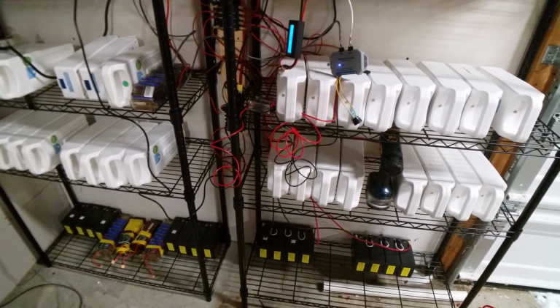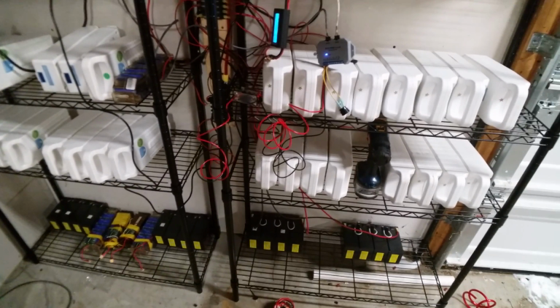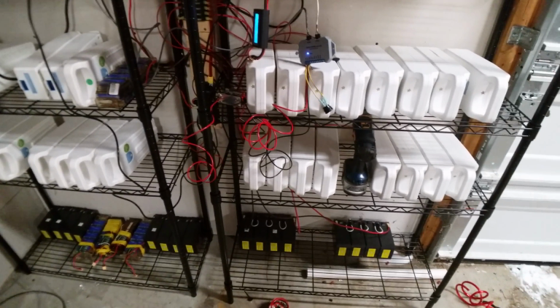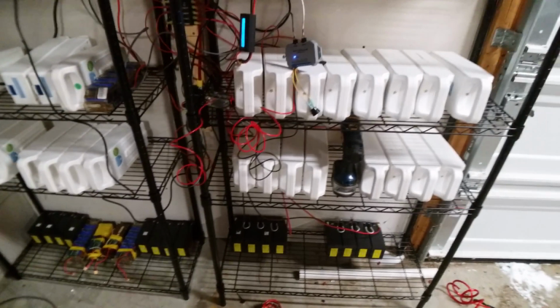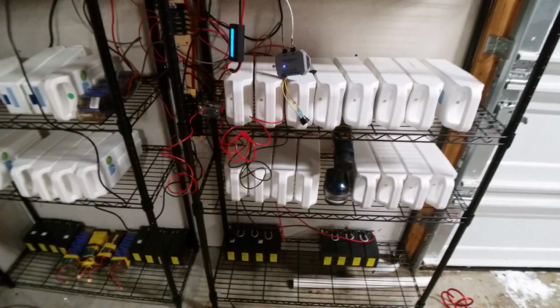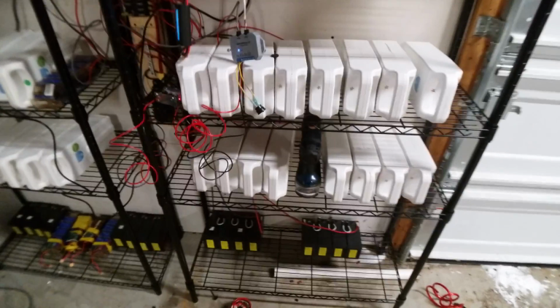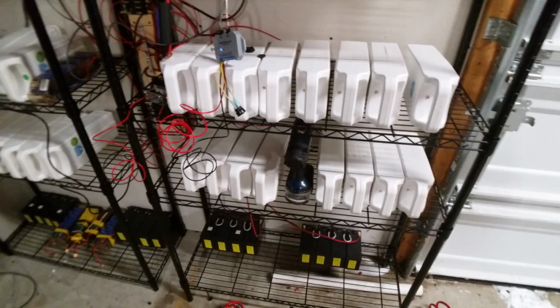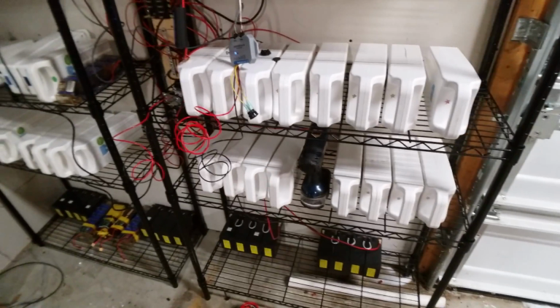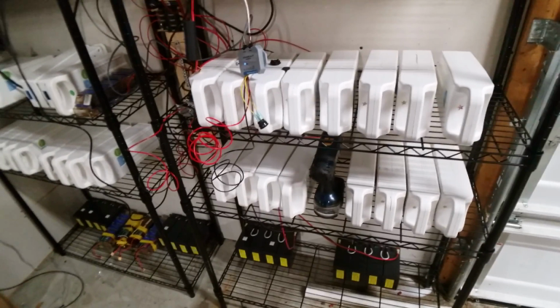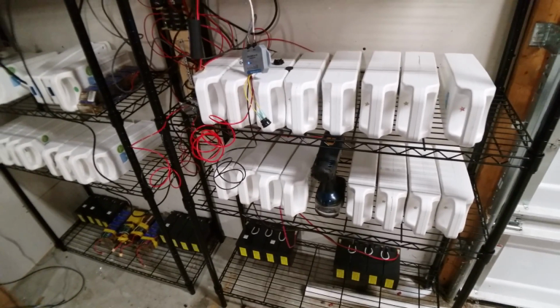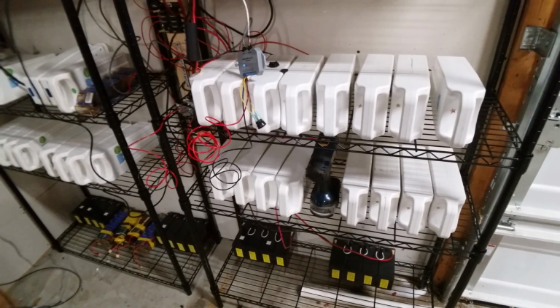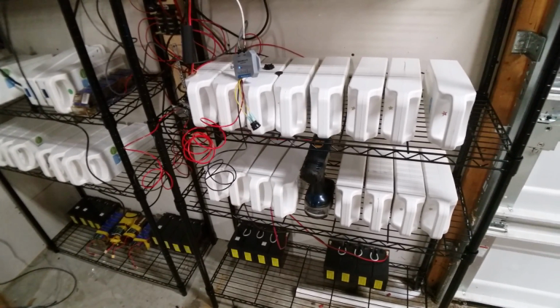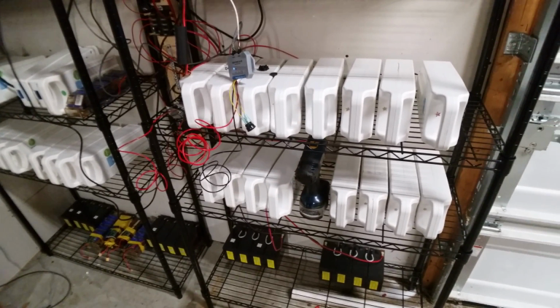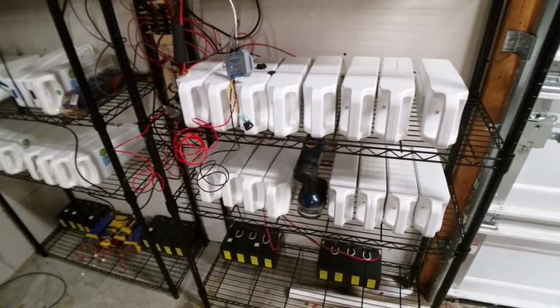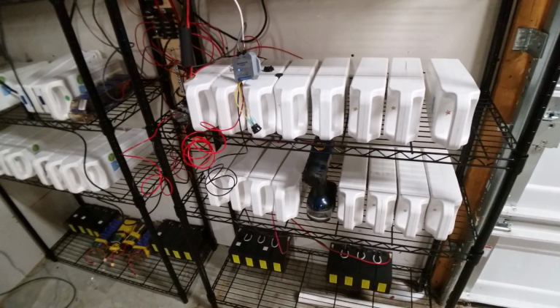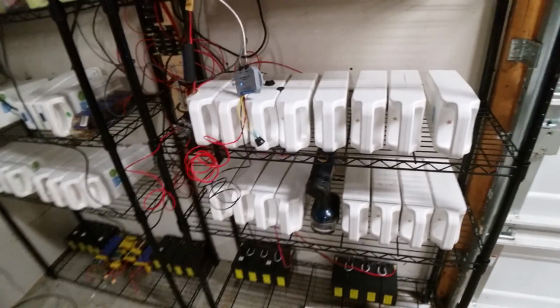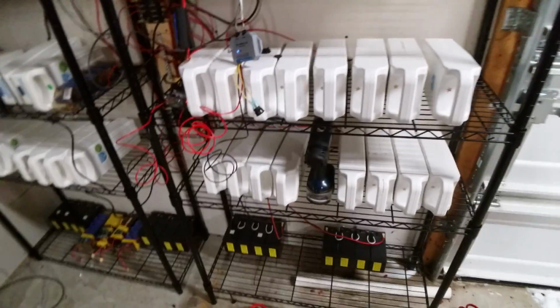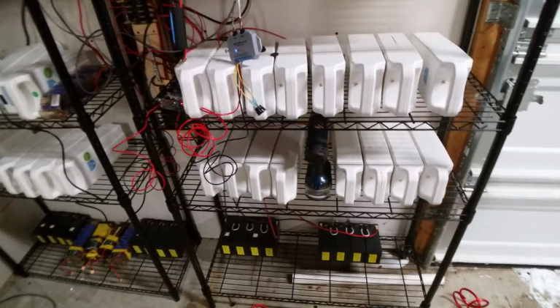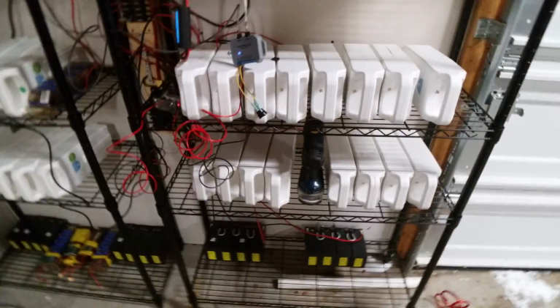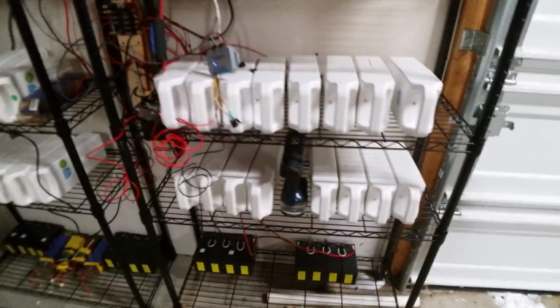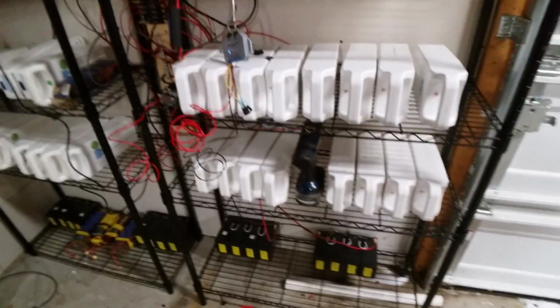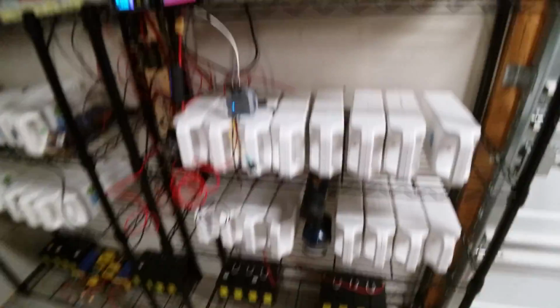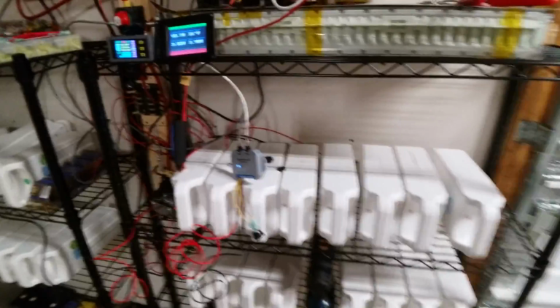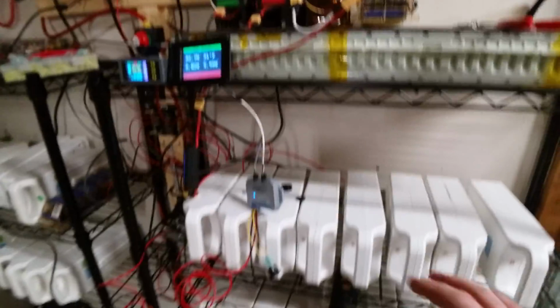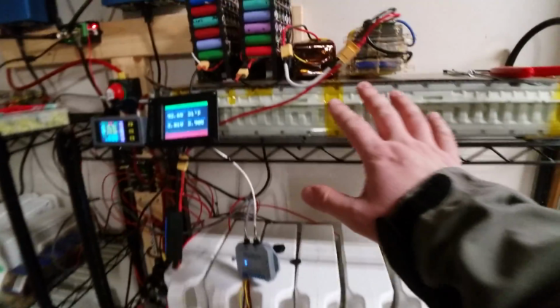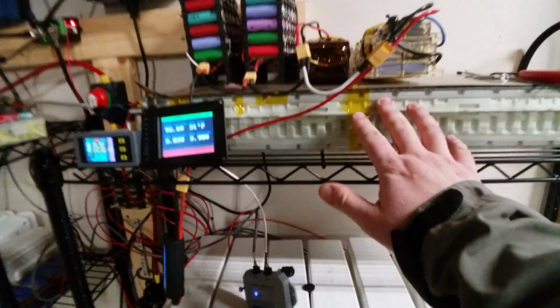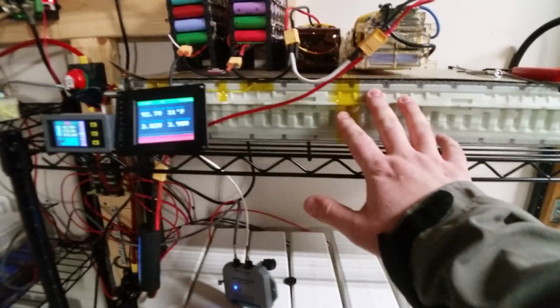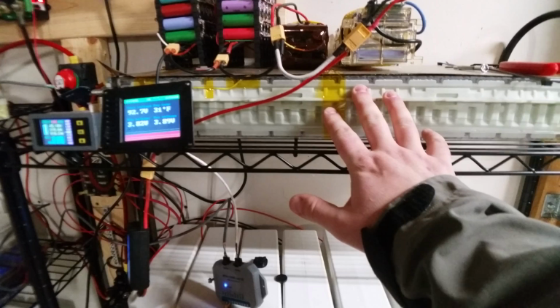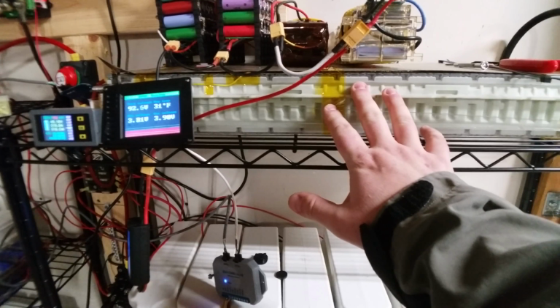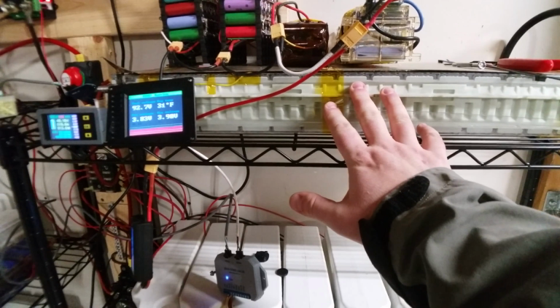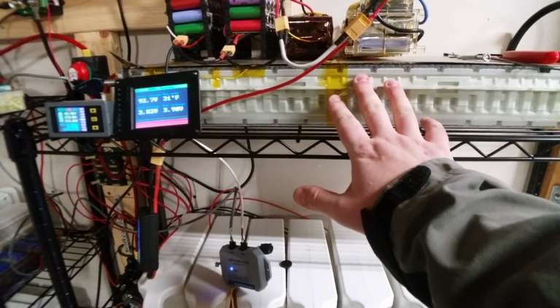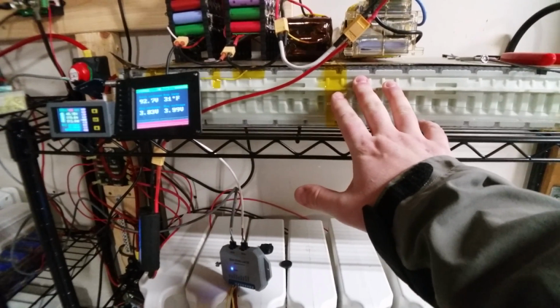Sorry about that — I'll have to upload two videos because my phone timed out for some reason. That was really weird; I'll have to check the settings. So this is — I think it's 5.7 or 5.5 kWh for this Tesla pack.